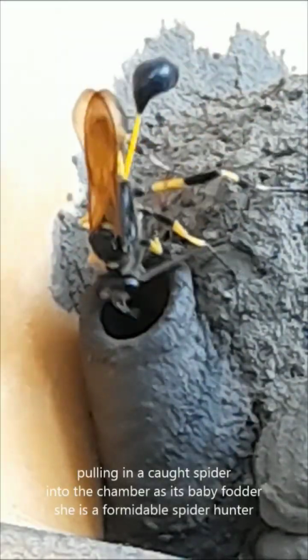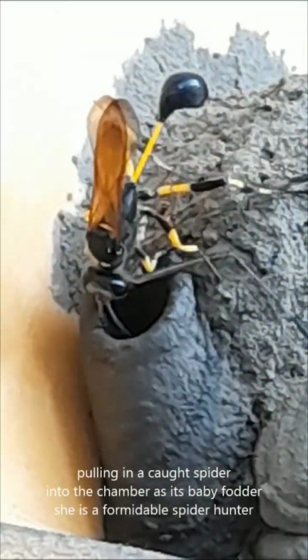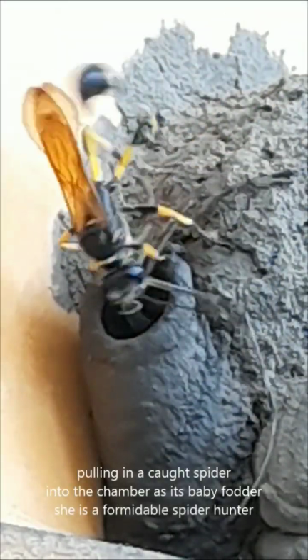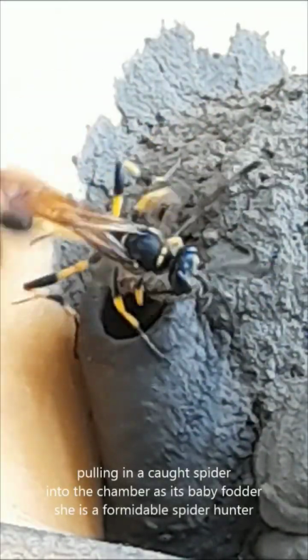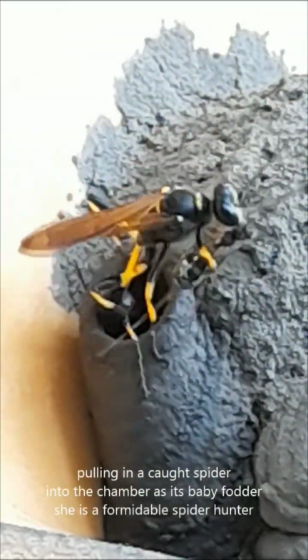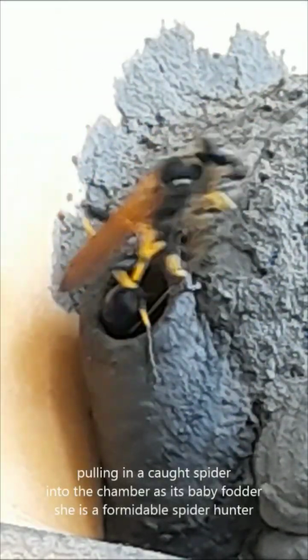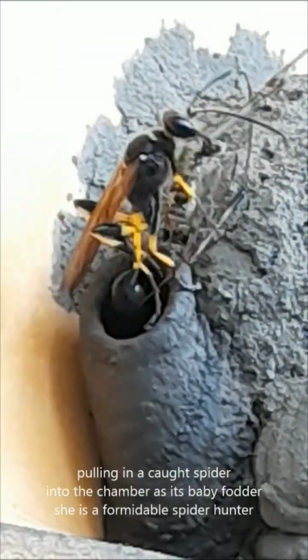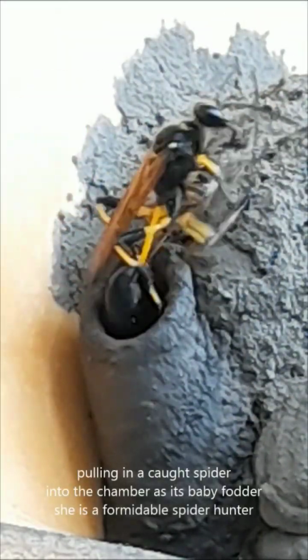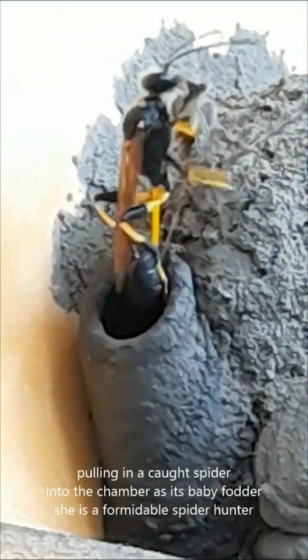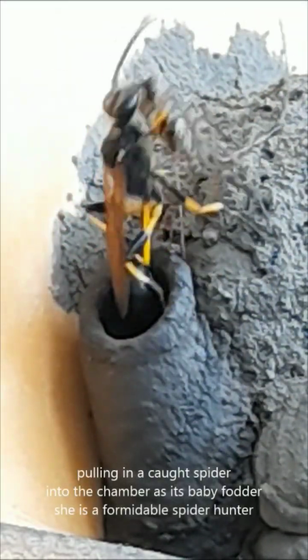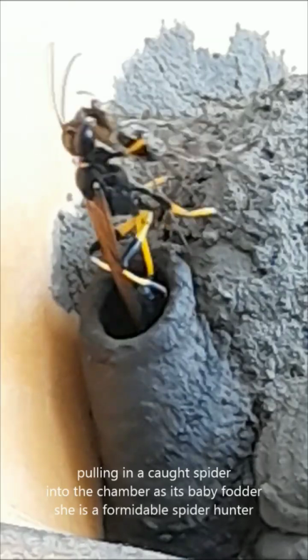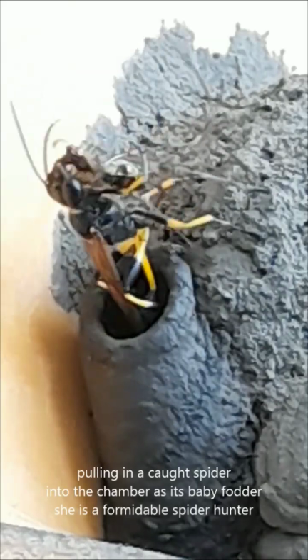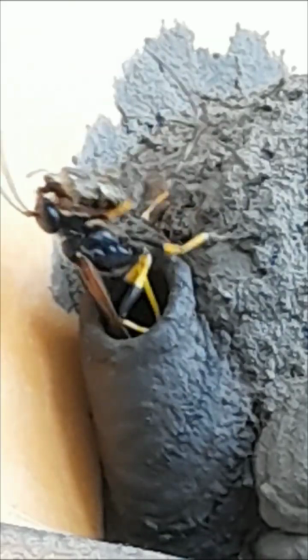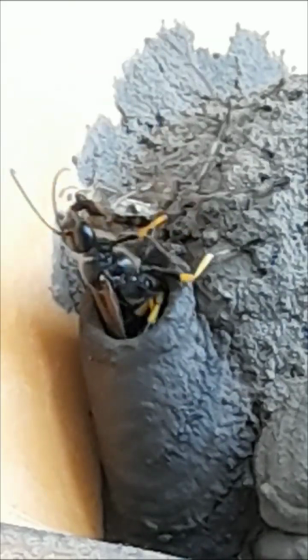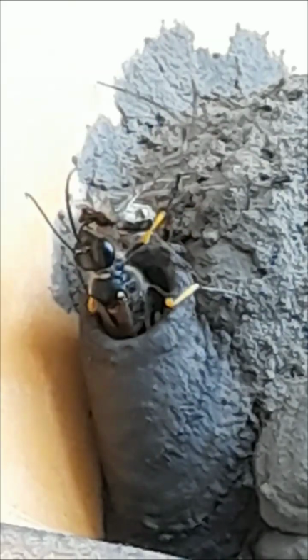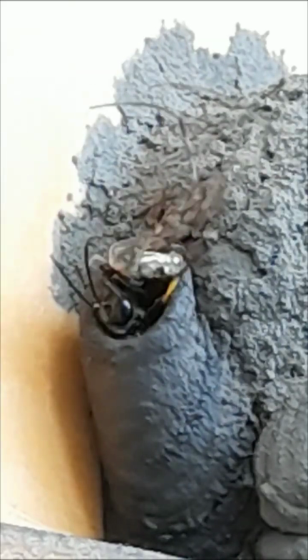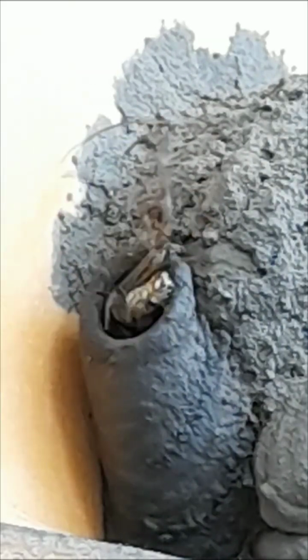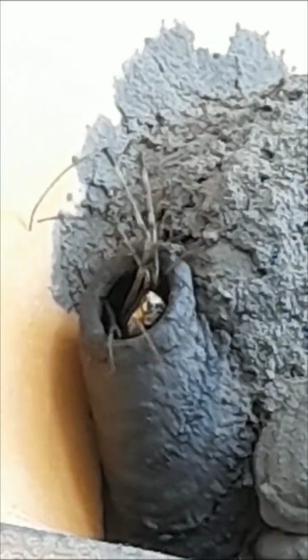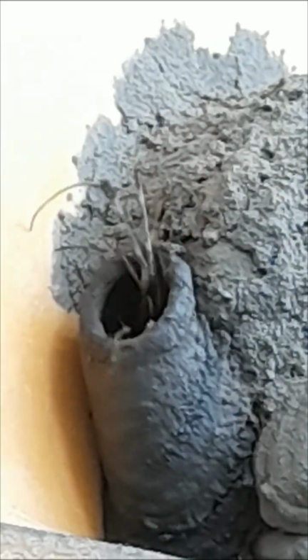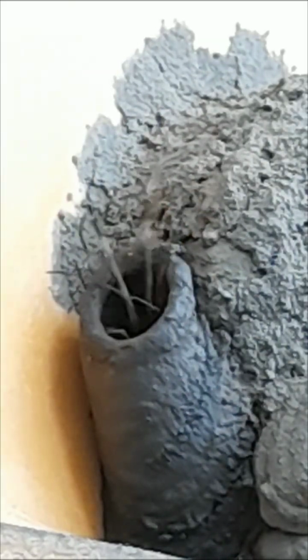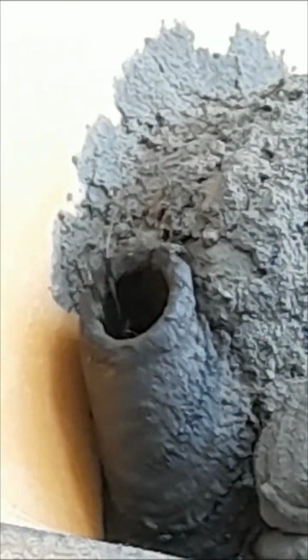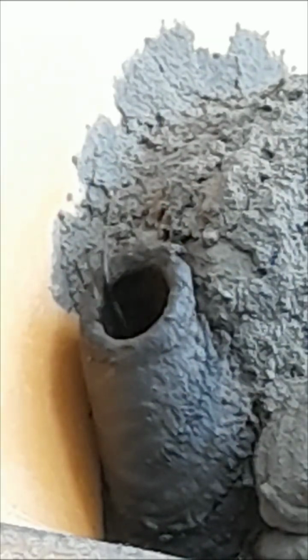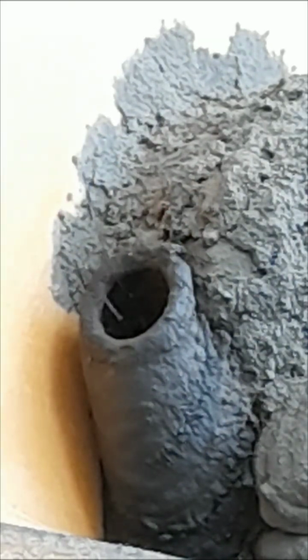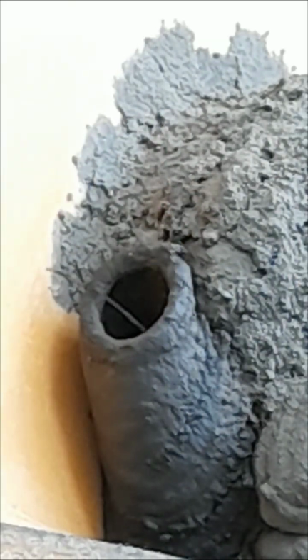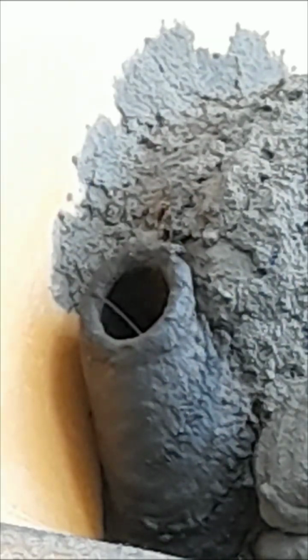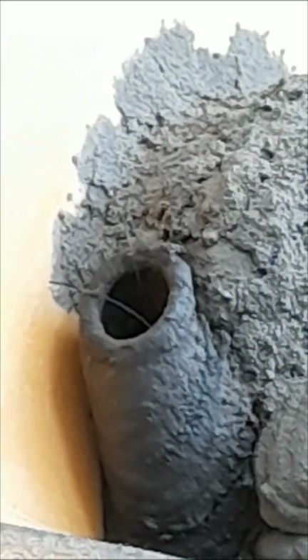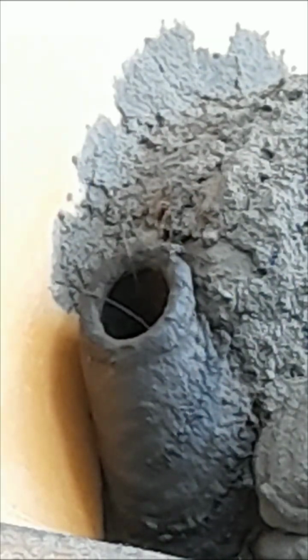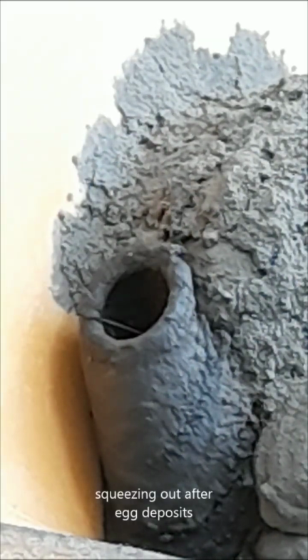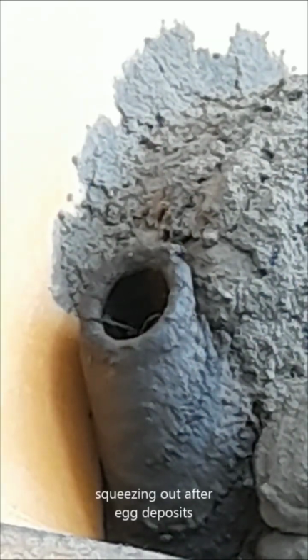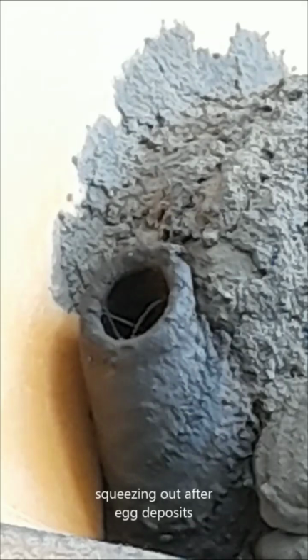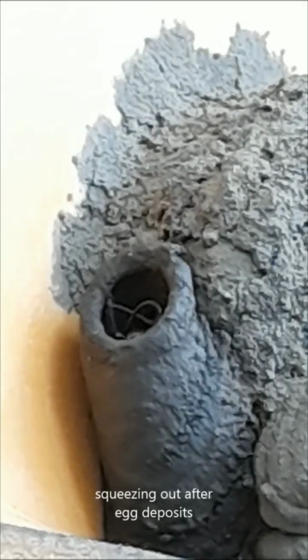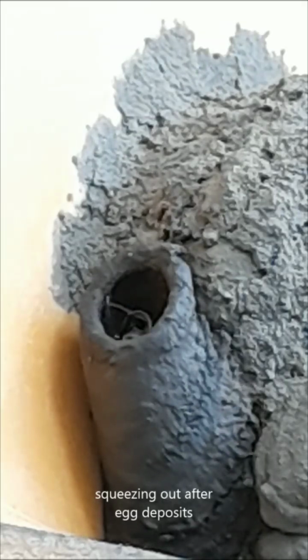As she's known for, she's bringing a caught spider into her nest as larva fodder.